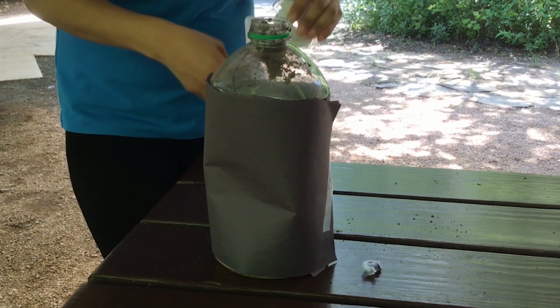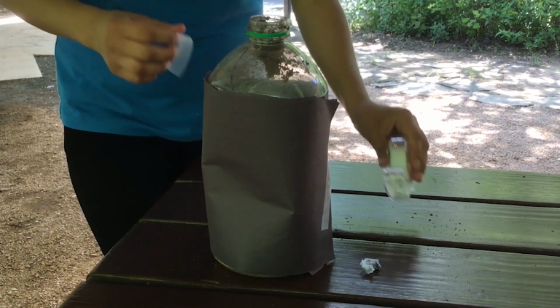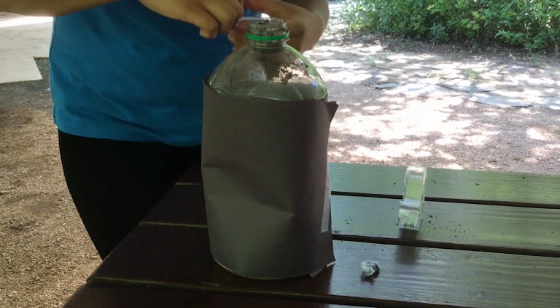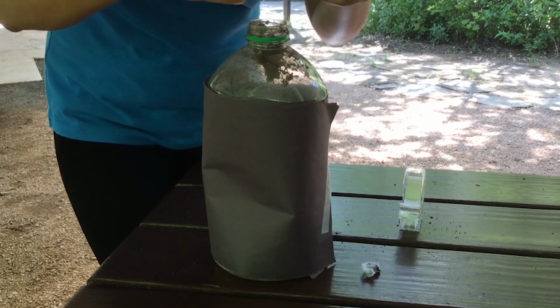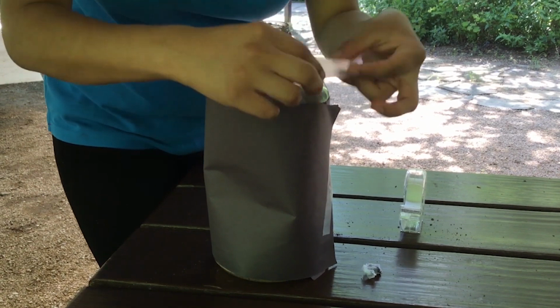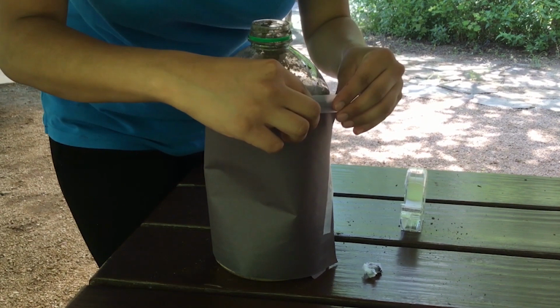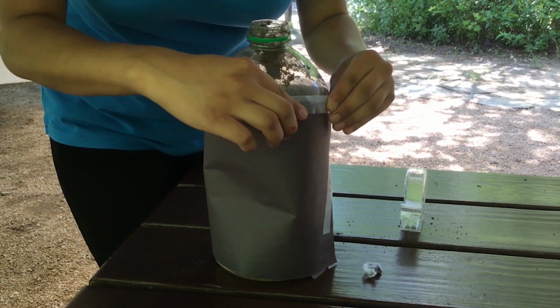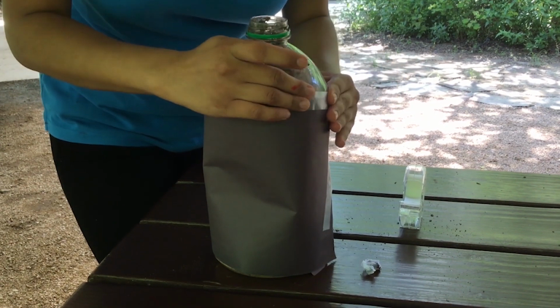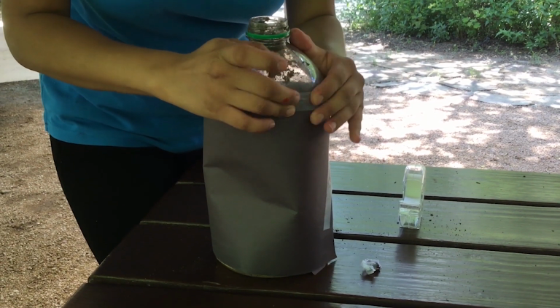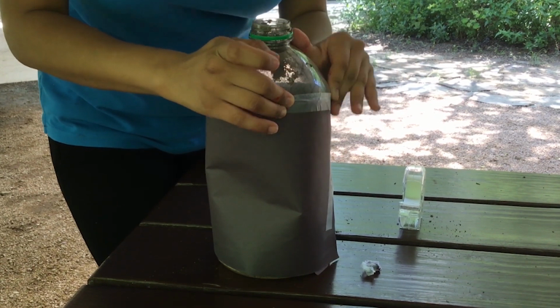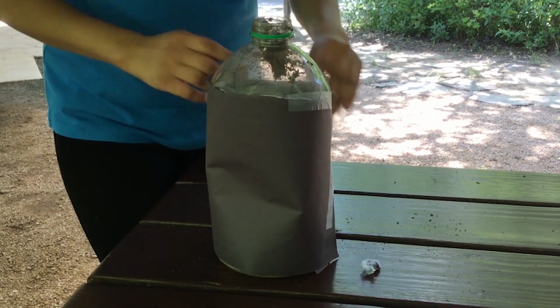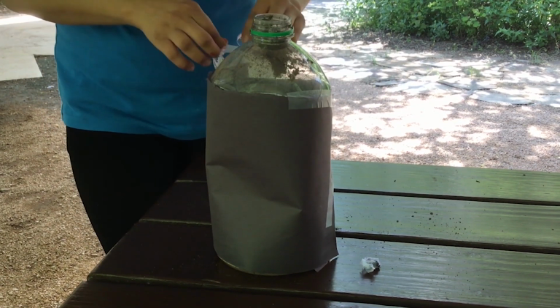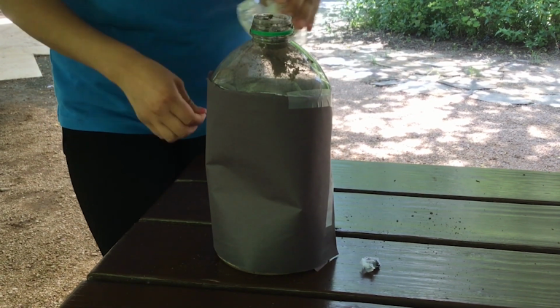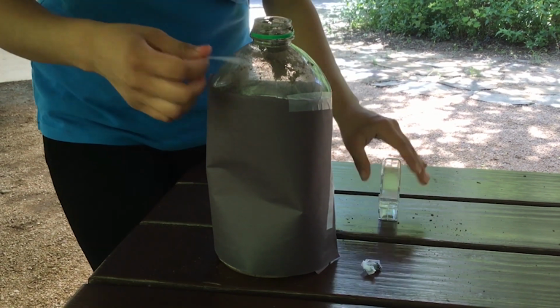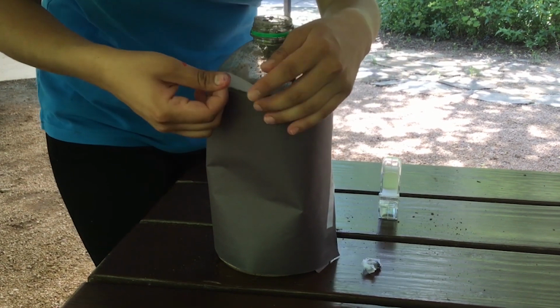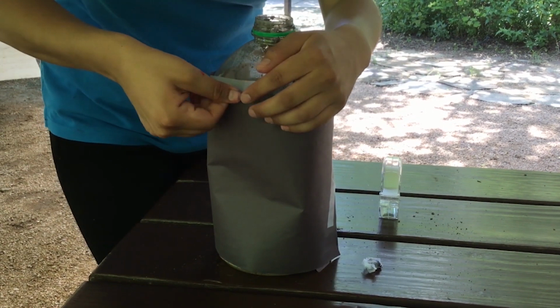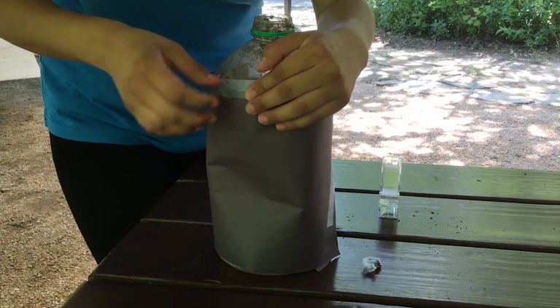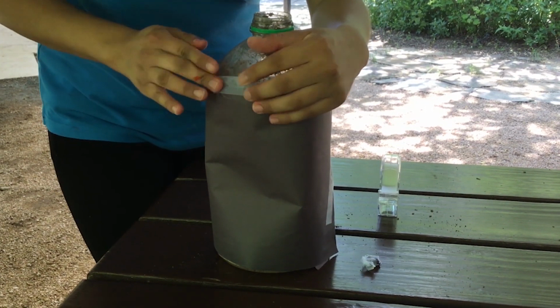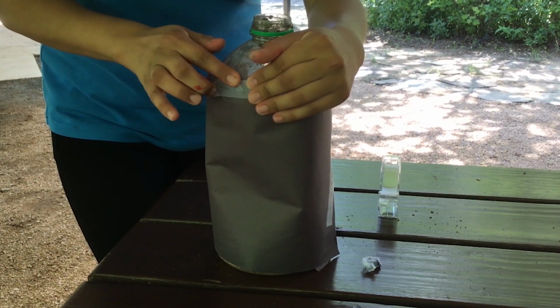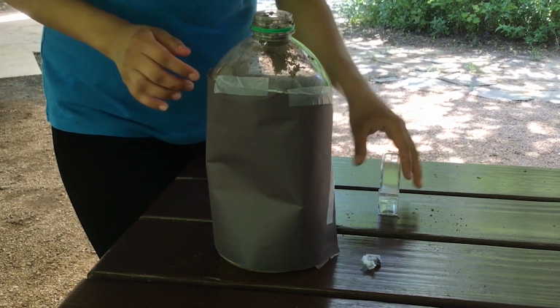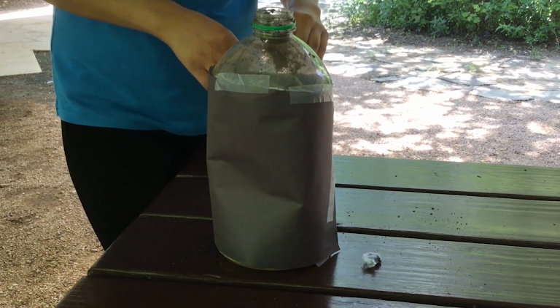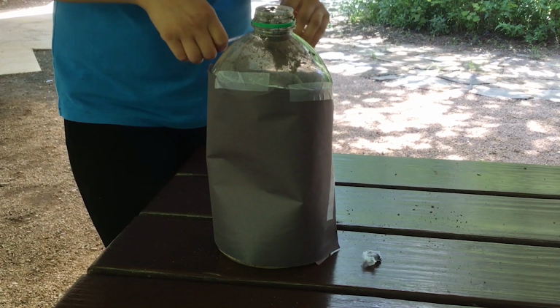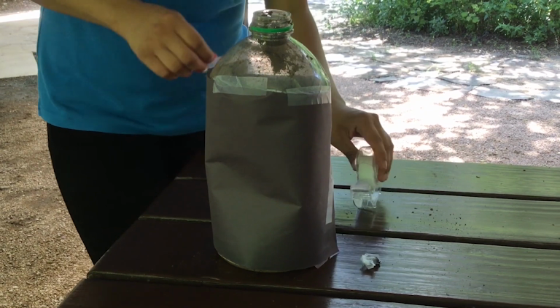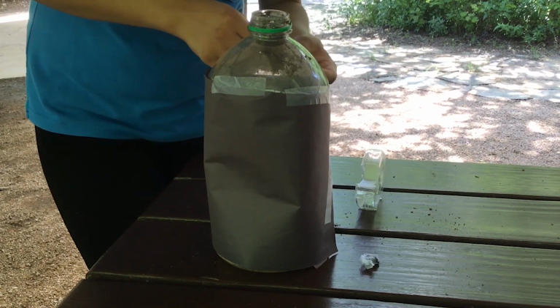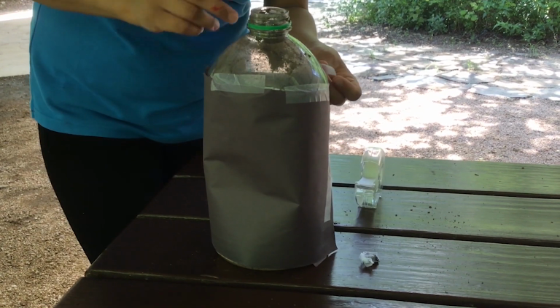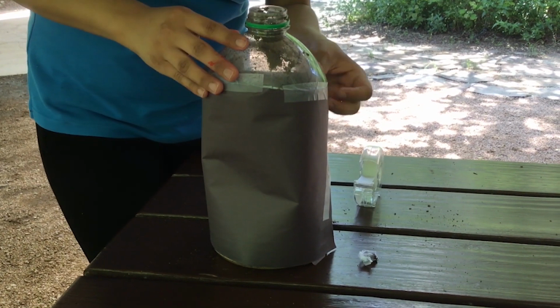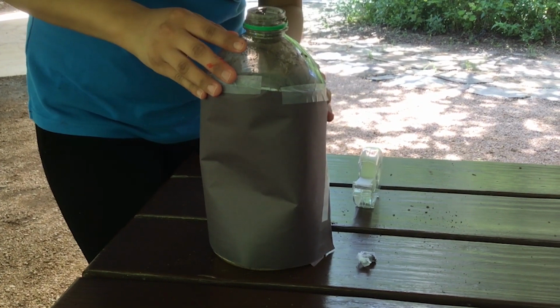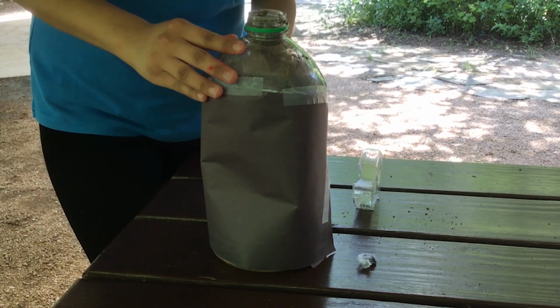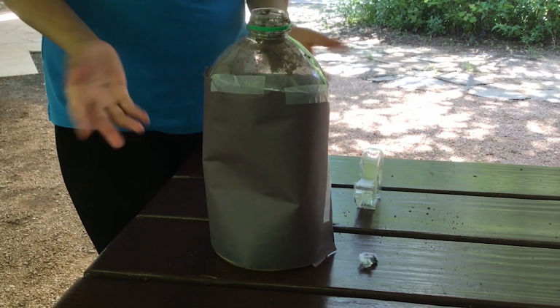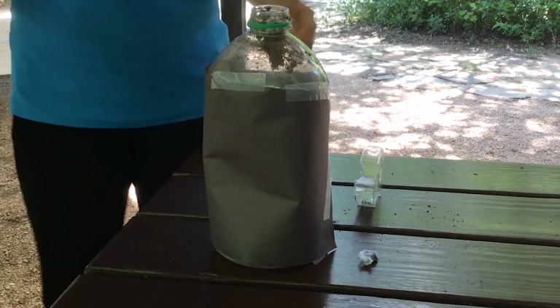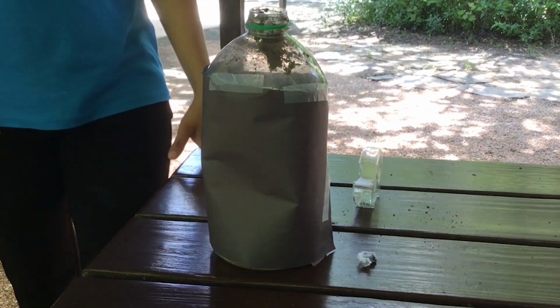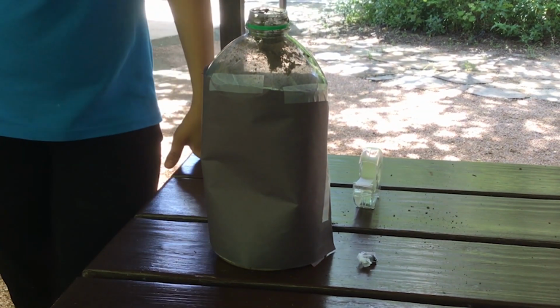After a day or so, take off your black construction paper and check on your worms. When you are done observing your worms, place them back where you found them.